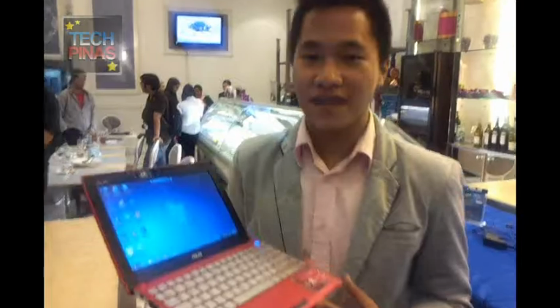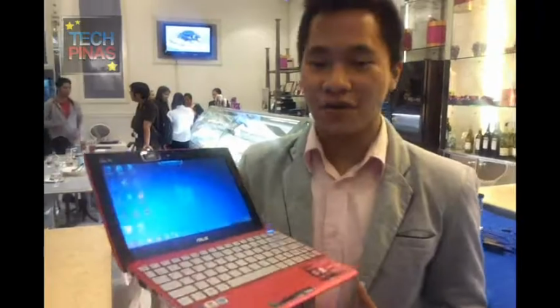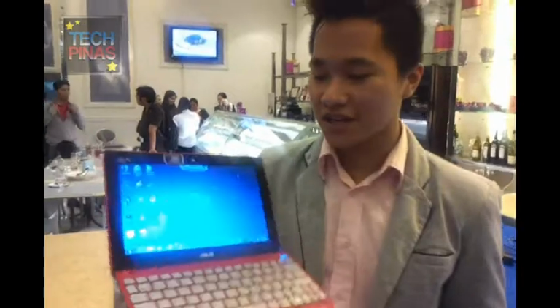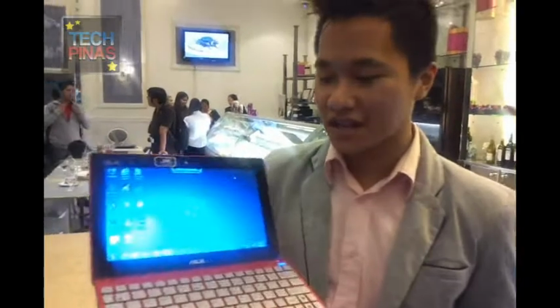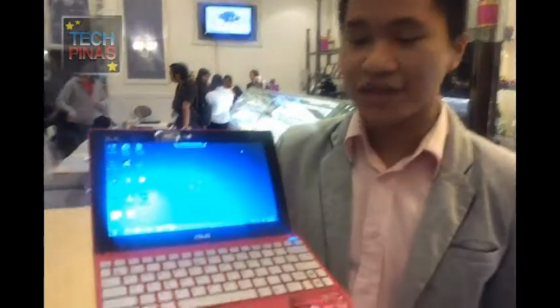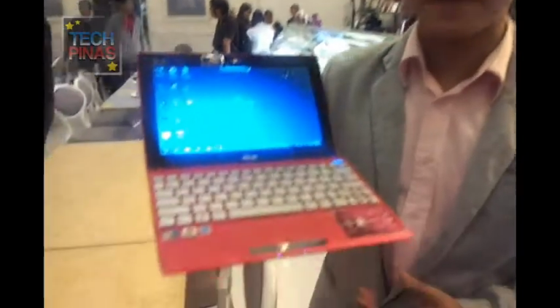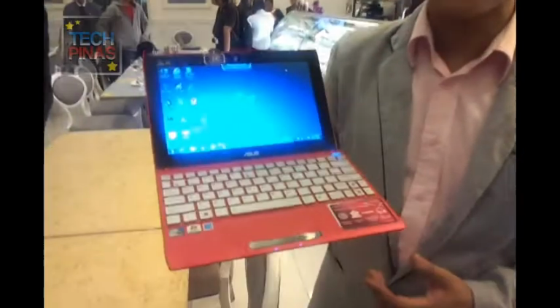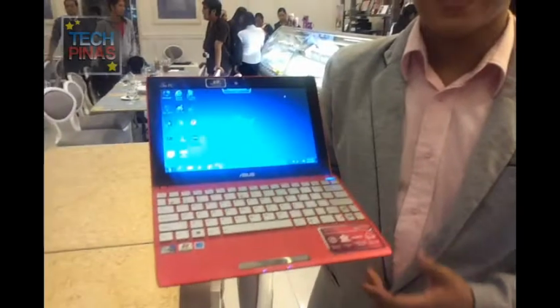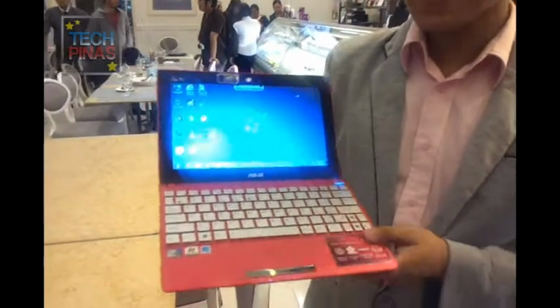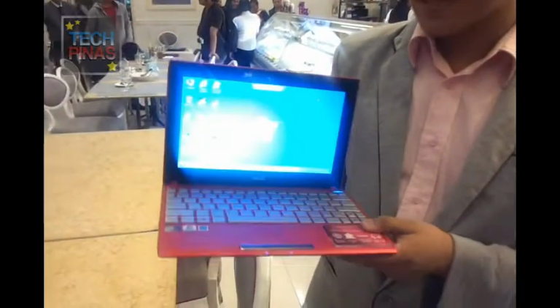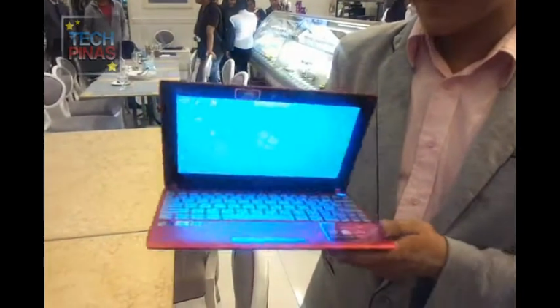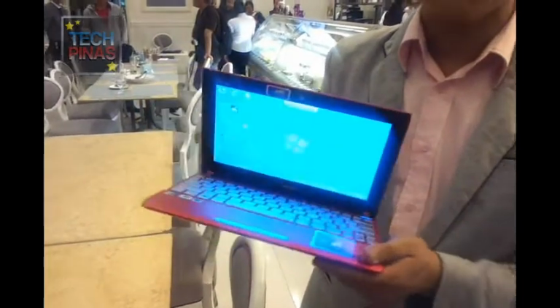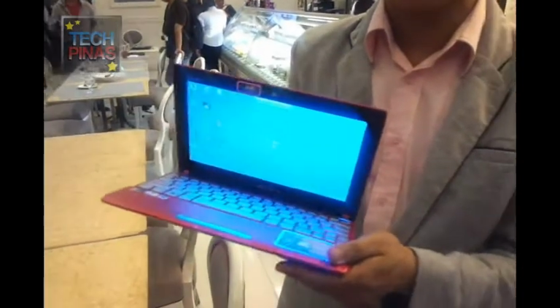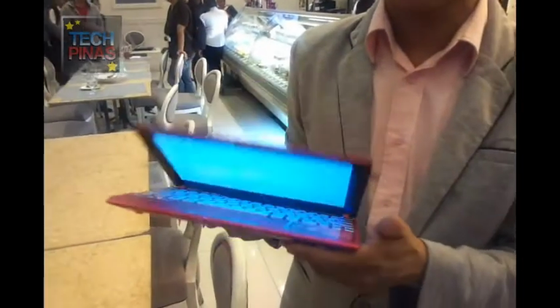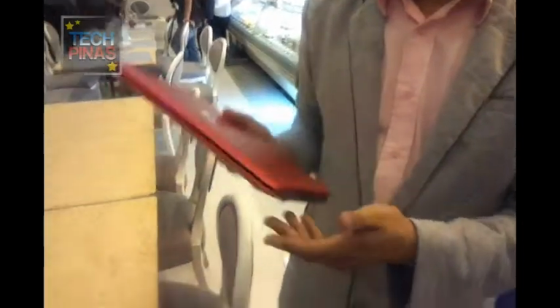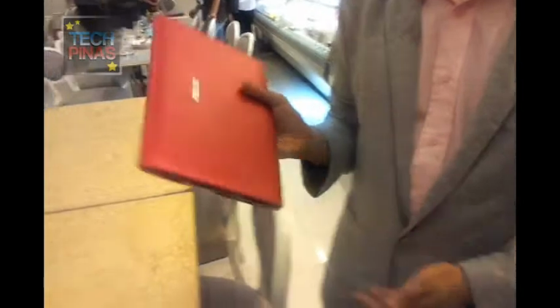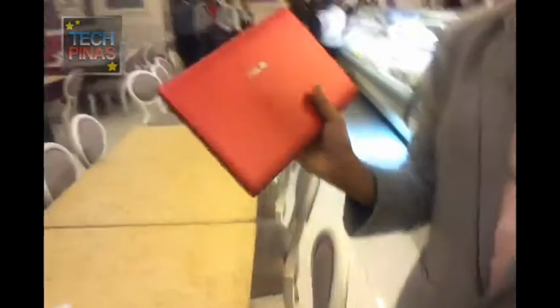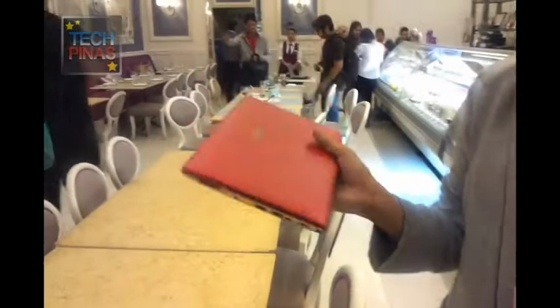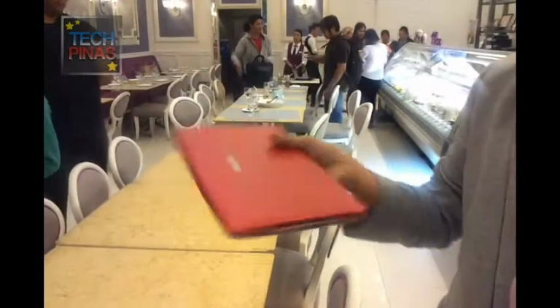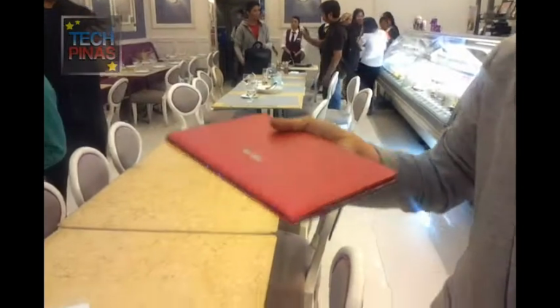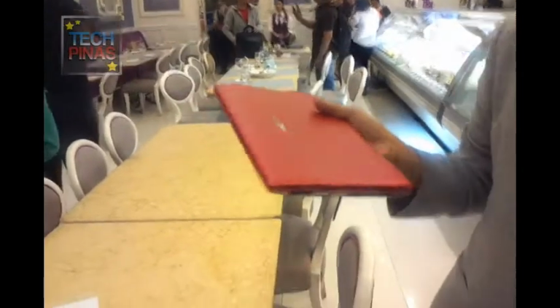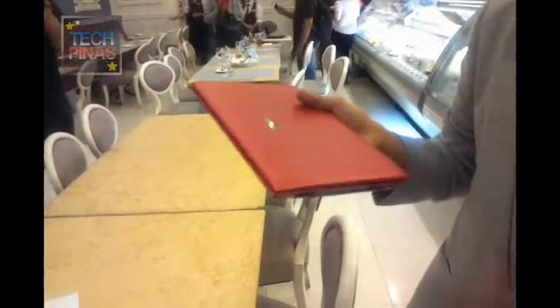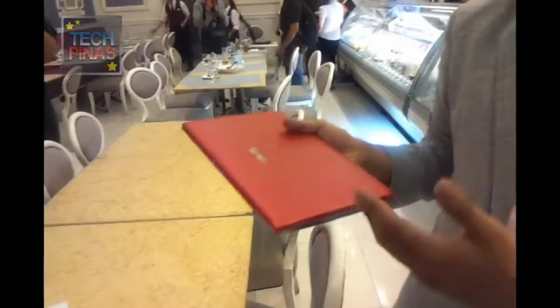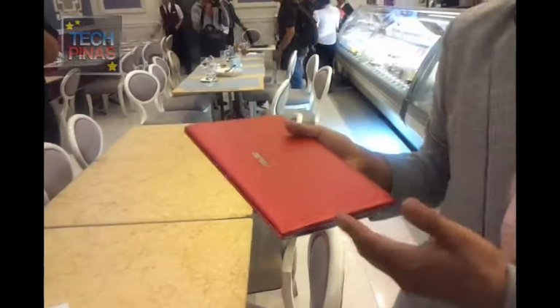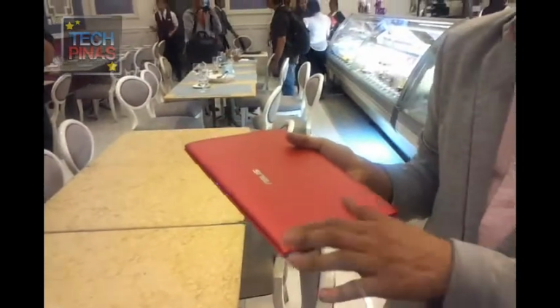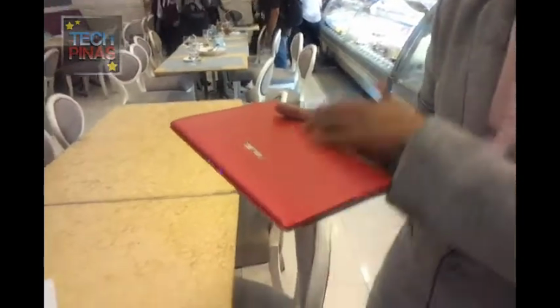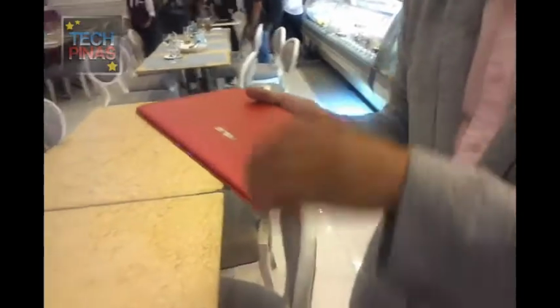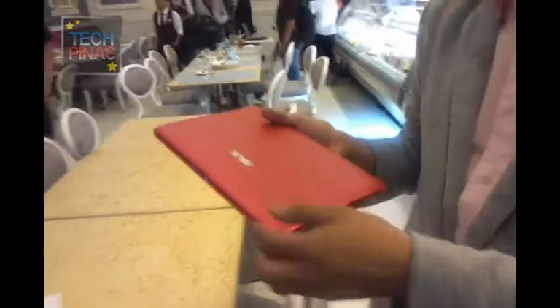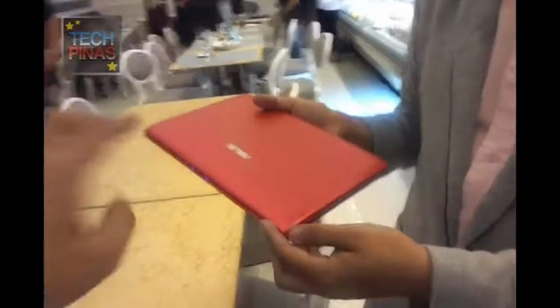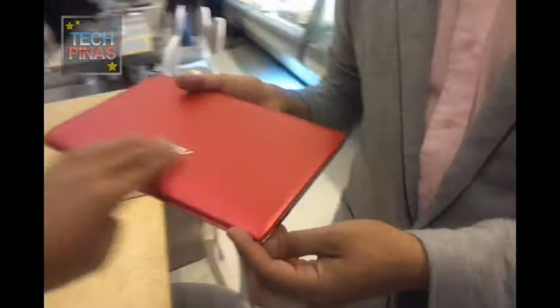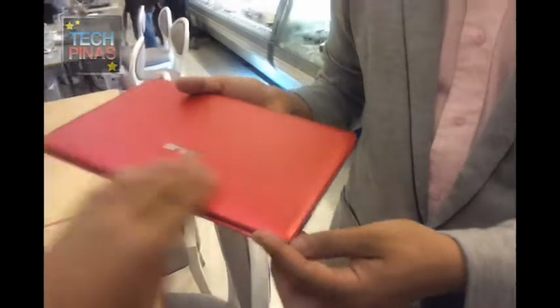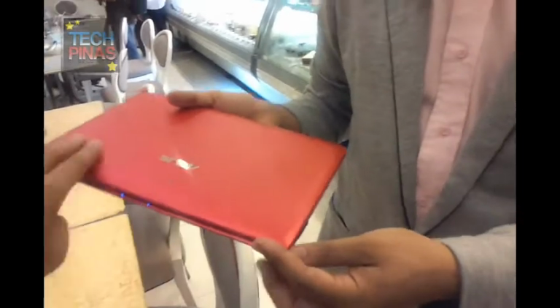I'm holding here the 1025C and this is the adding pink color. As you can see it's not just pink — it has a metallic texture, so it's a bit reflective.